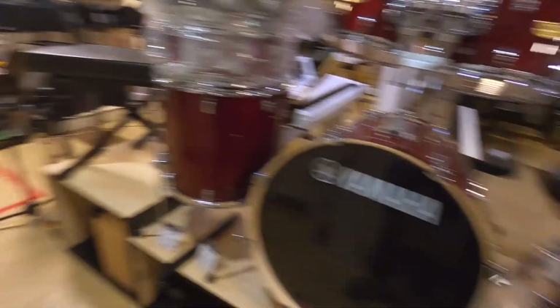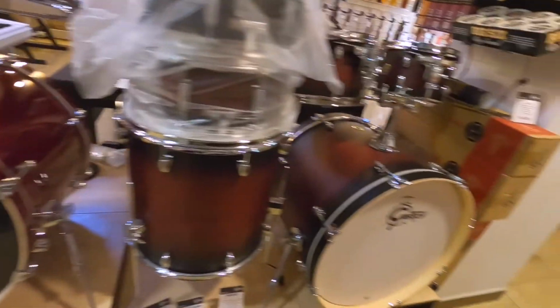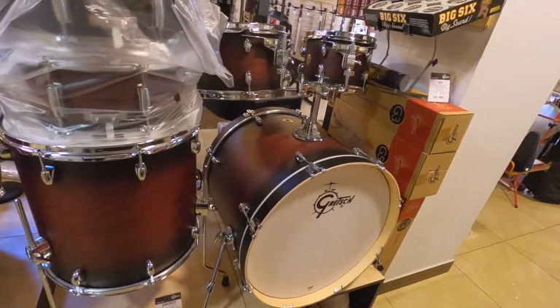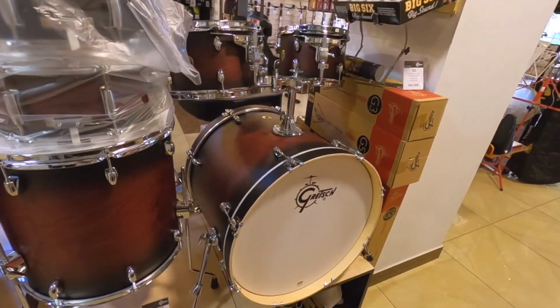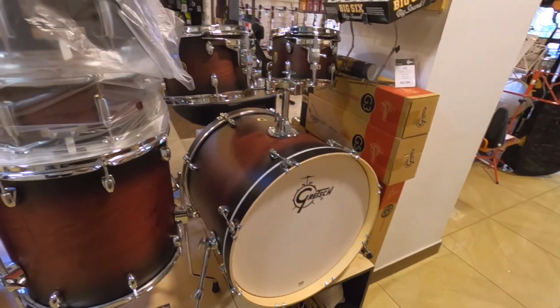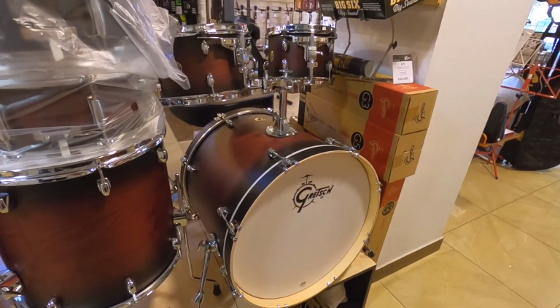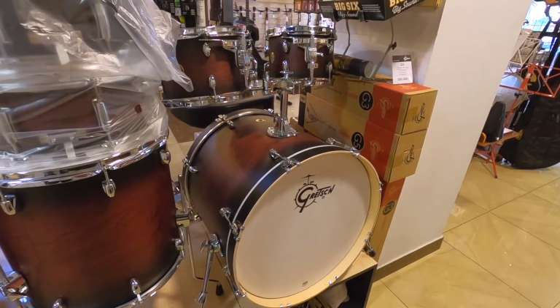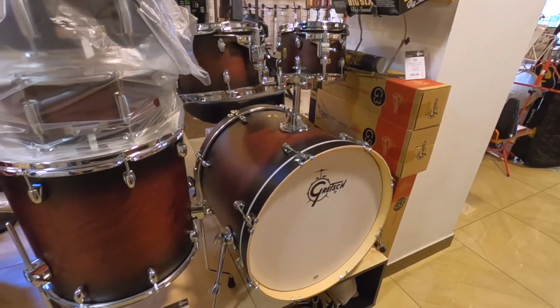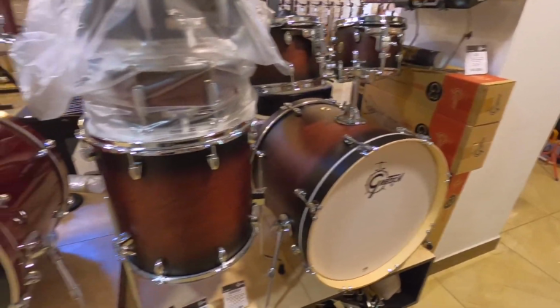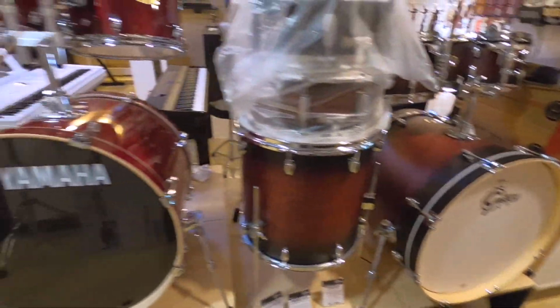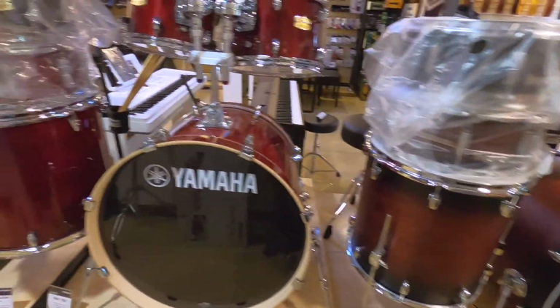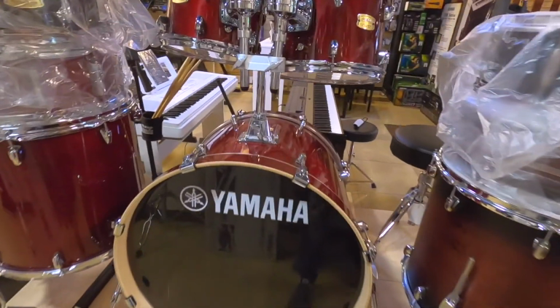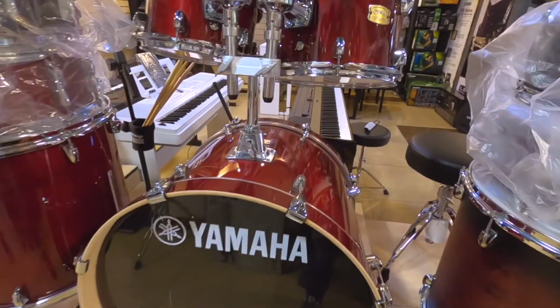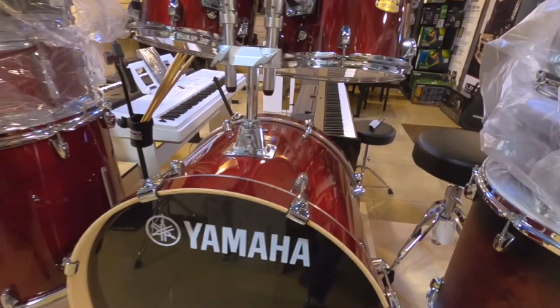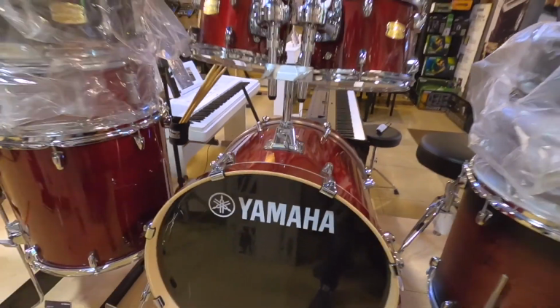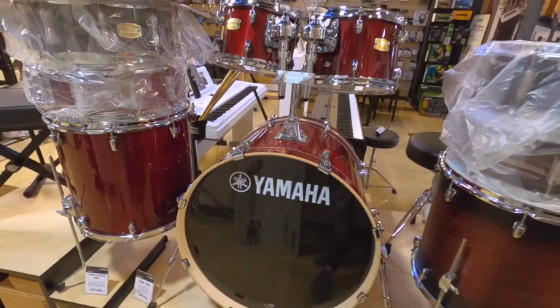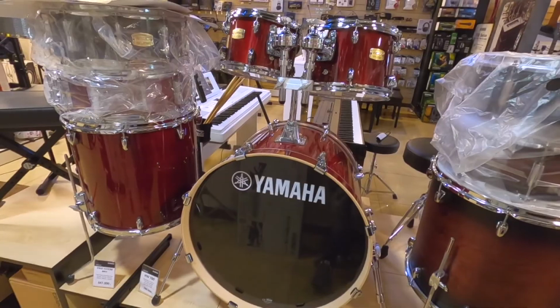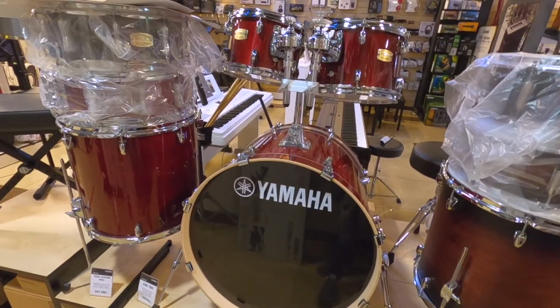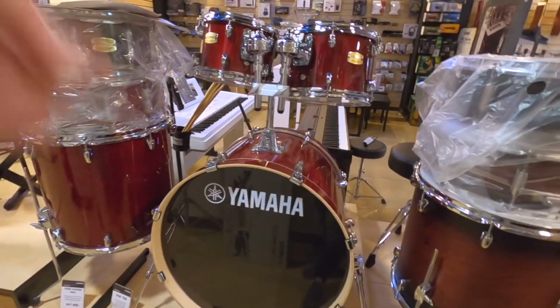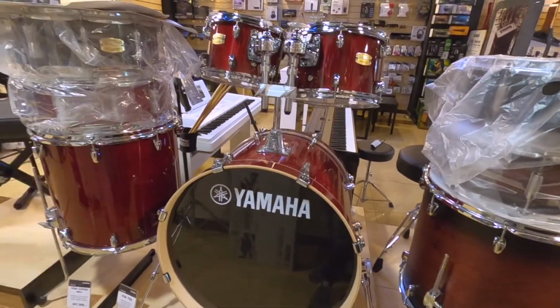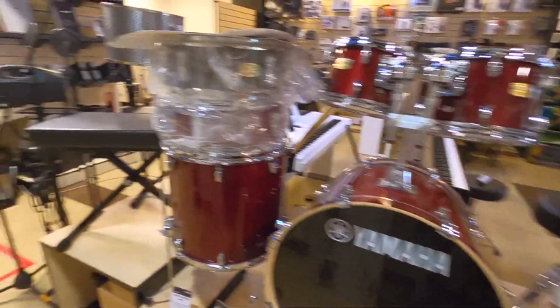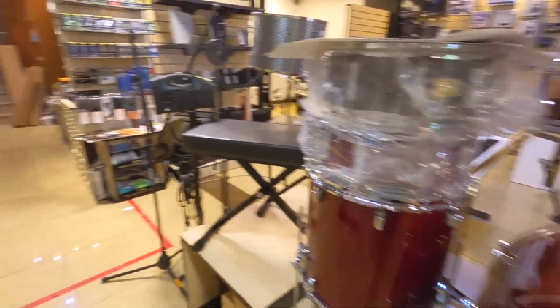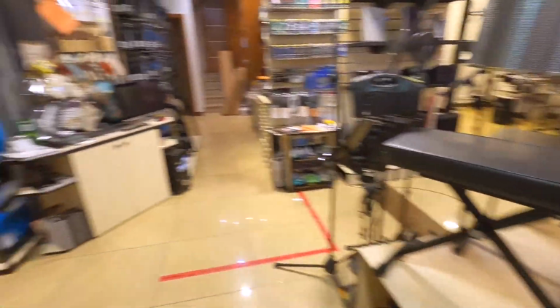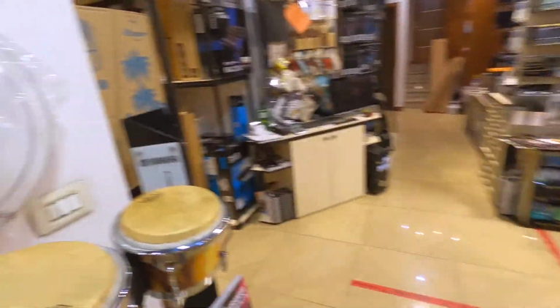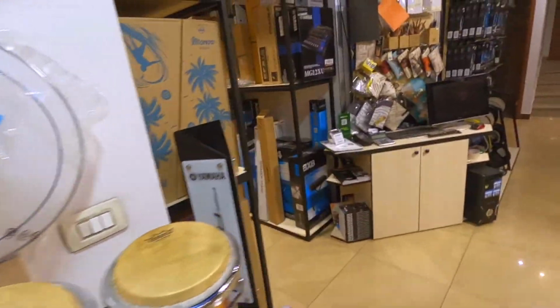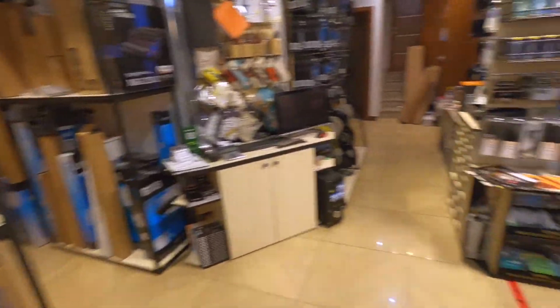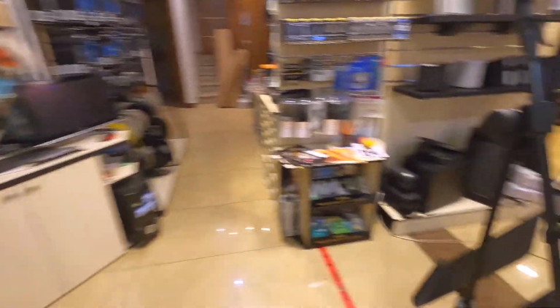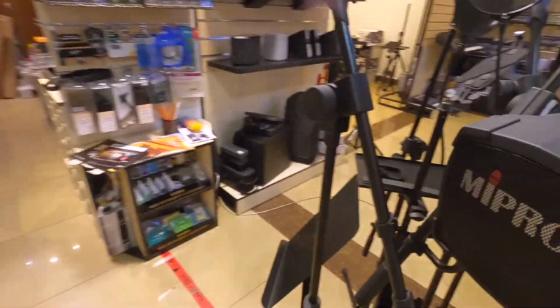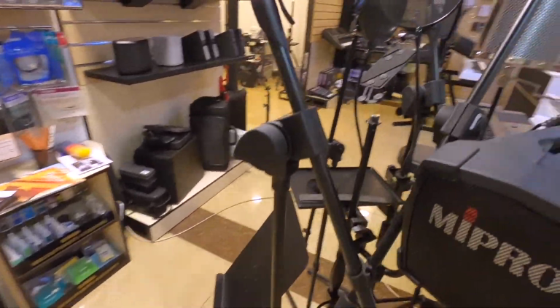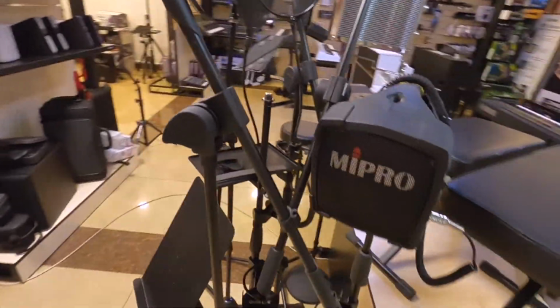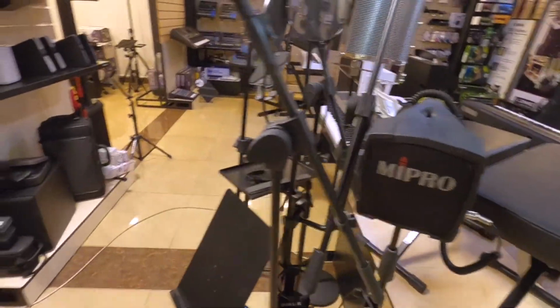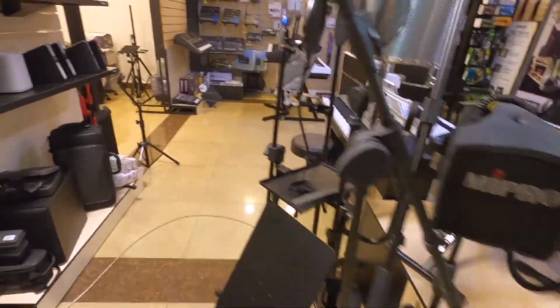Check it out — here we have three really great drum sets. Yamaha Stage Custom — cool! Any kind of drum kit you'd want.